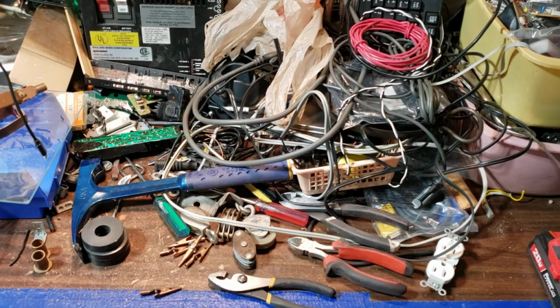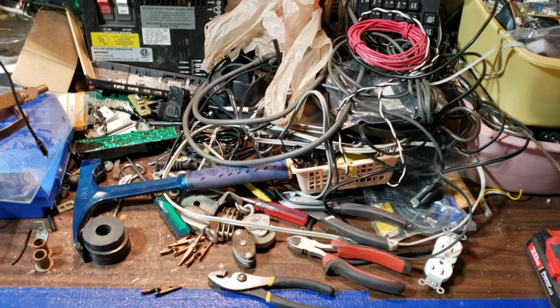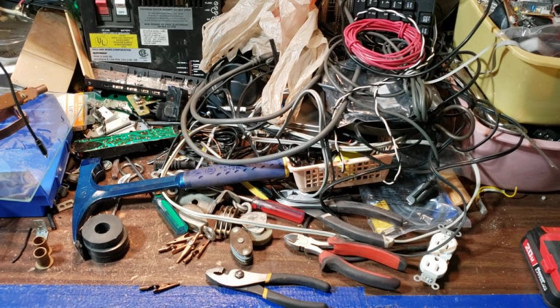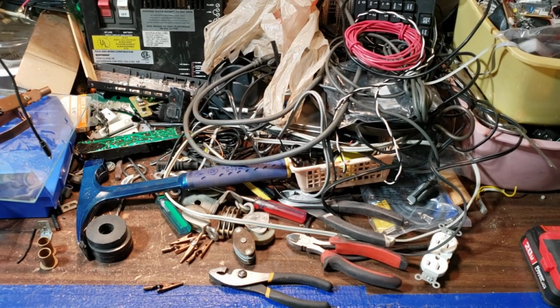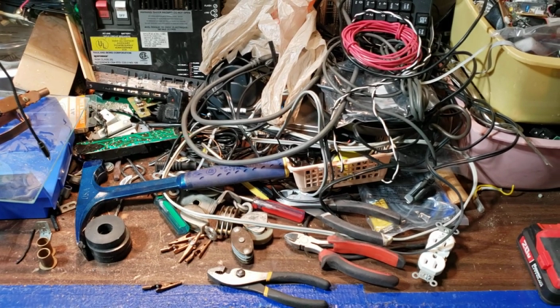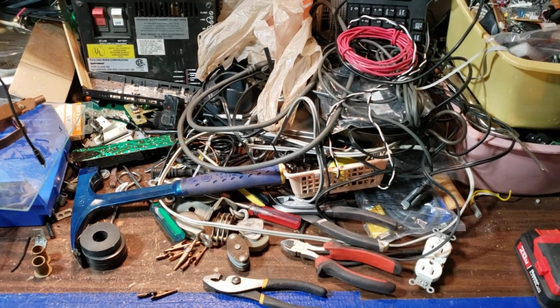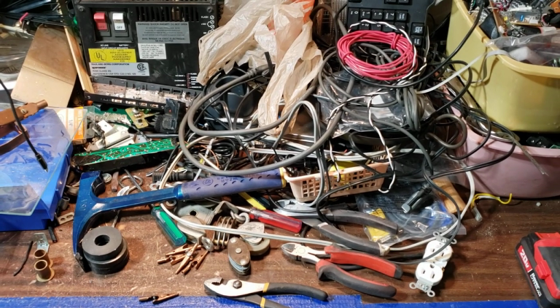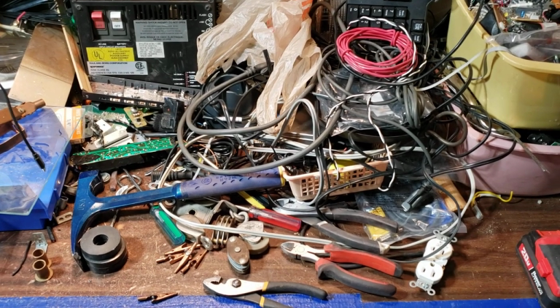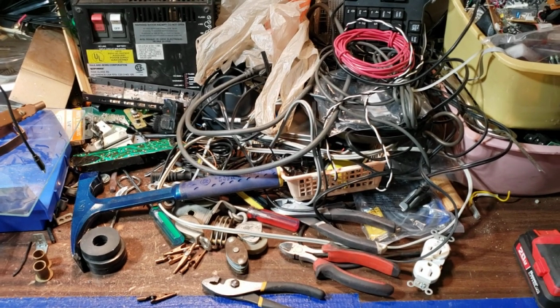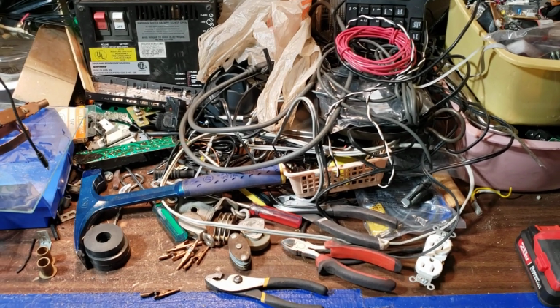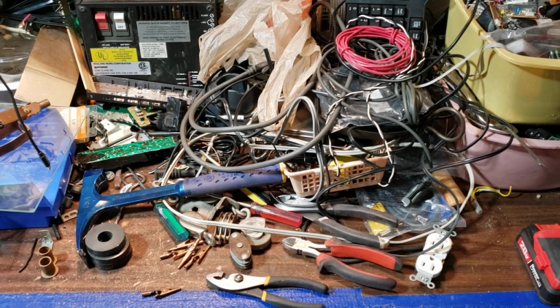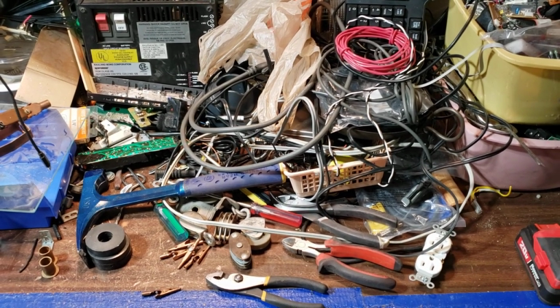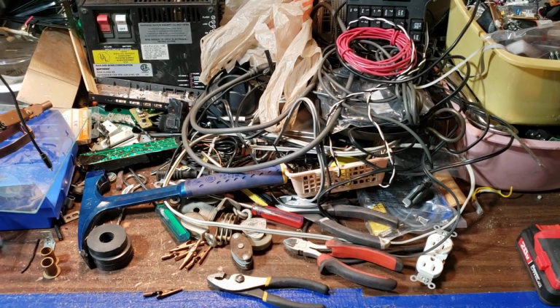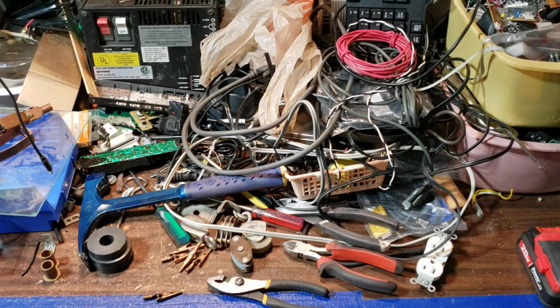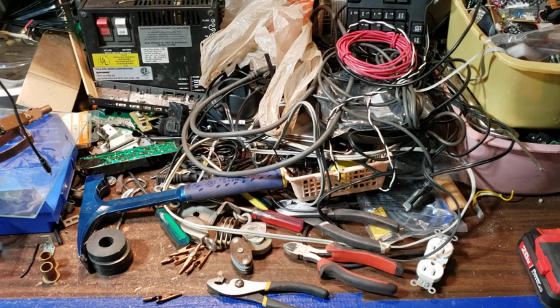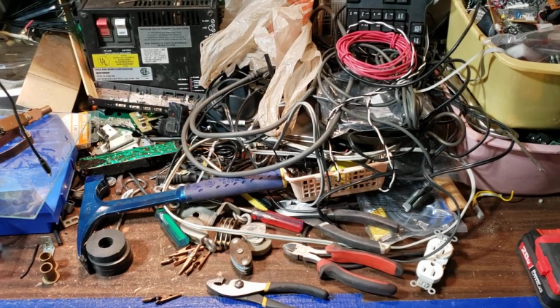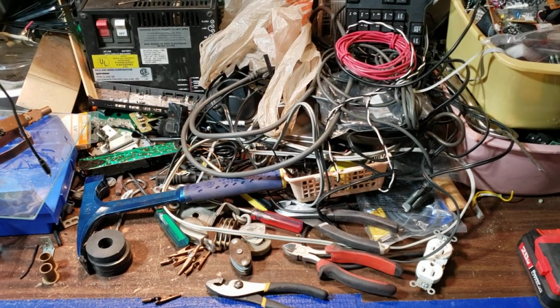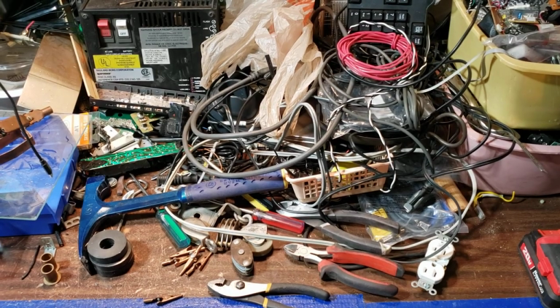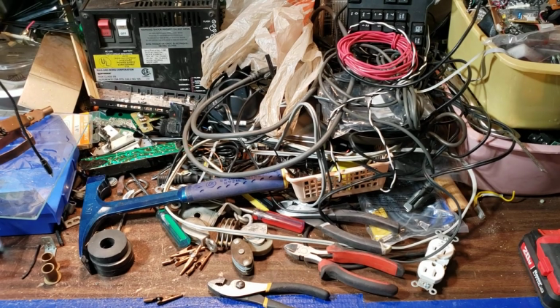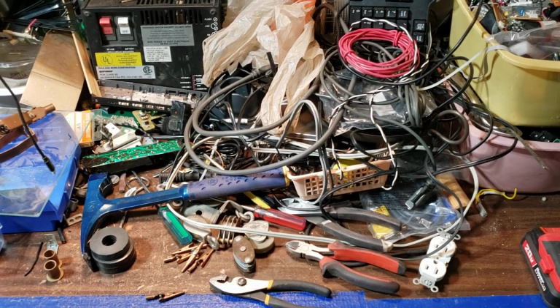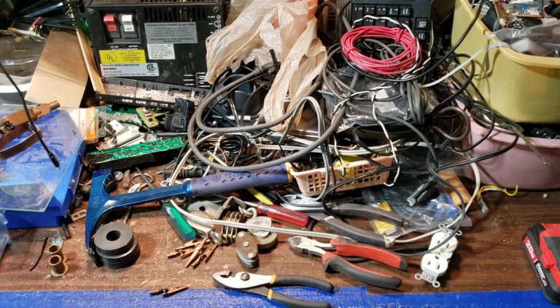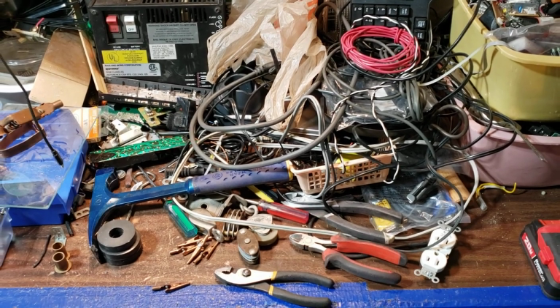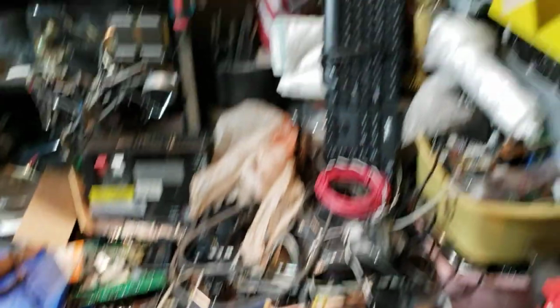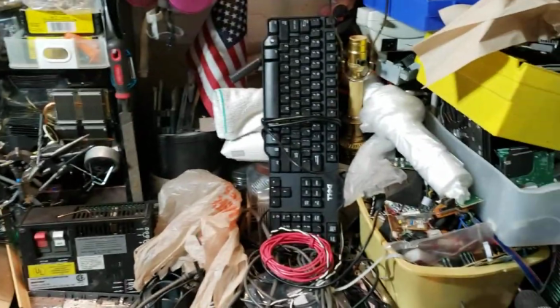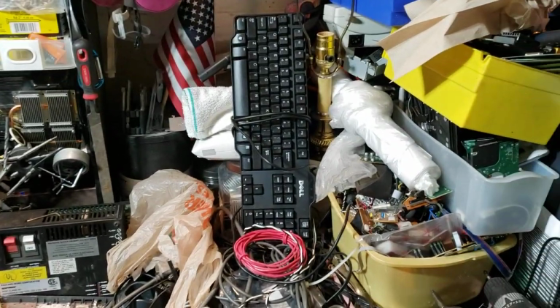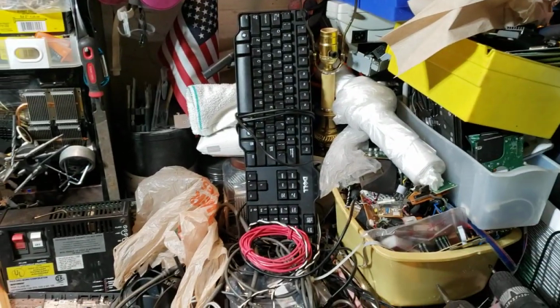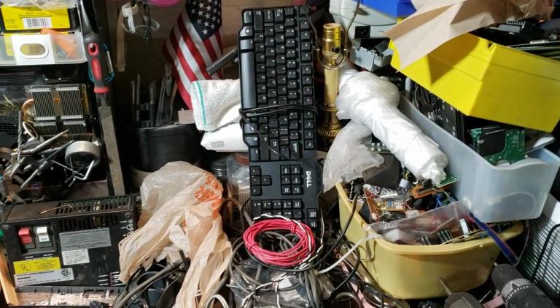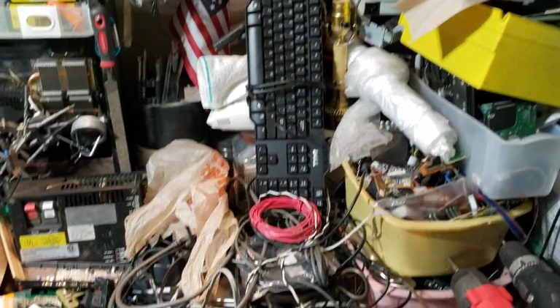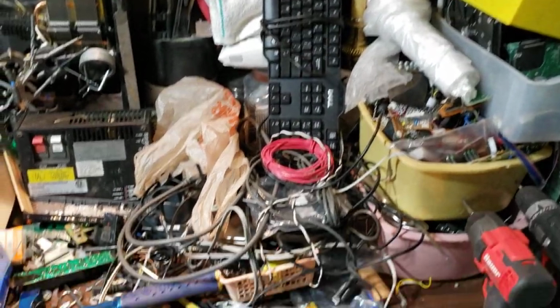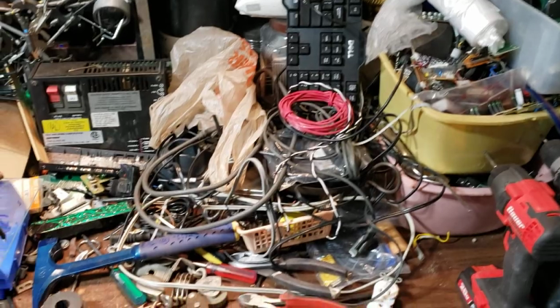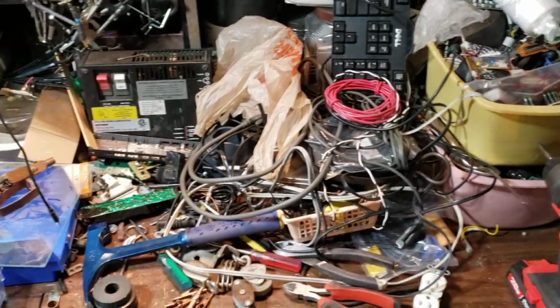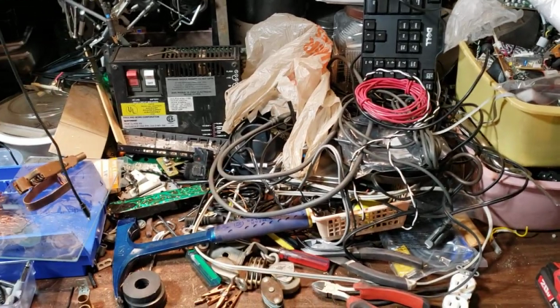We're just gonna ignore this for now, so I'm gonna make a bigger mess — a much bigger mess. Oh great, another keyboard. I have so many coming to me right now.